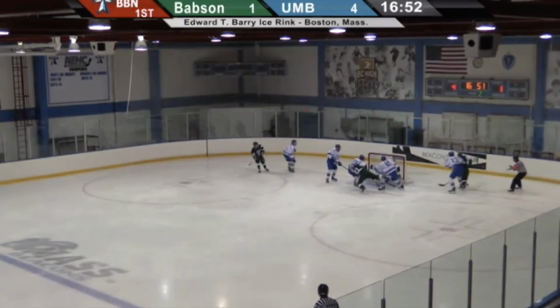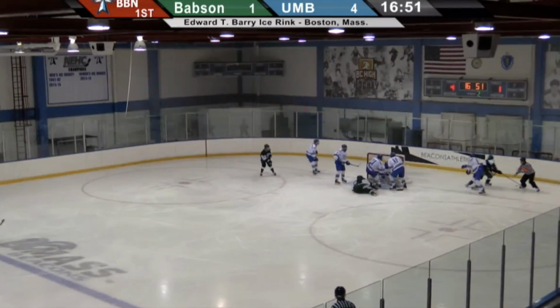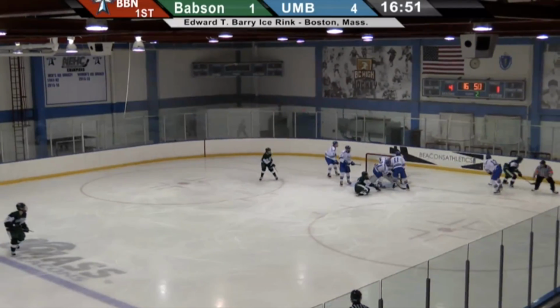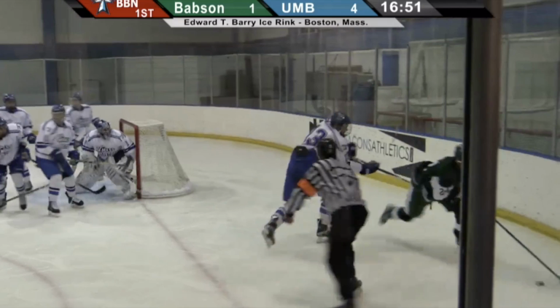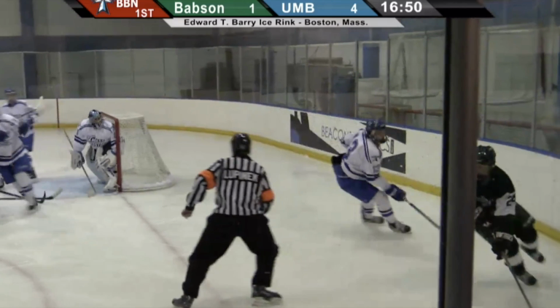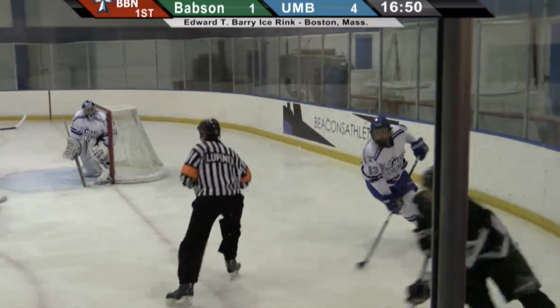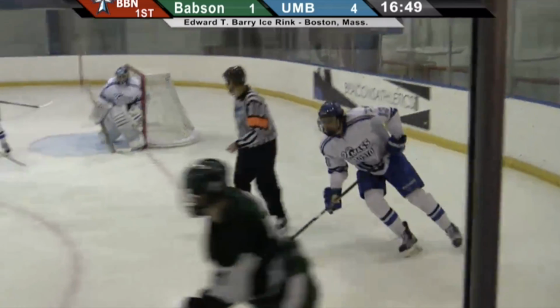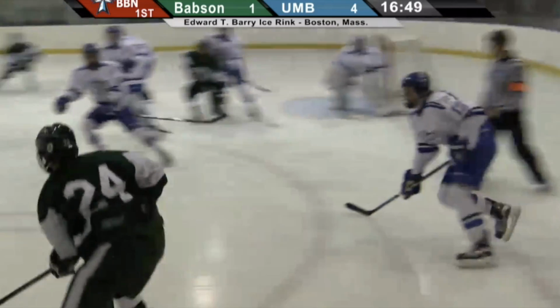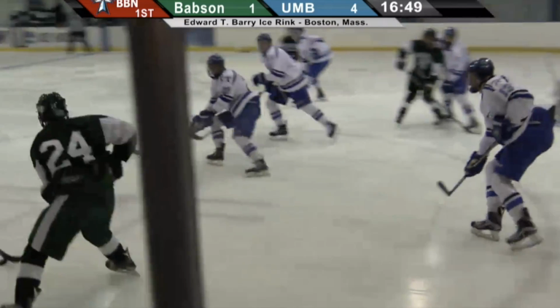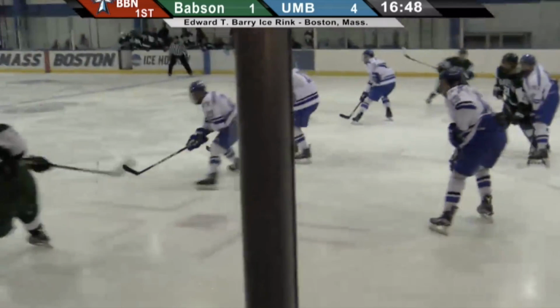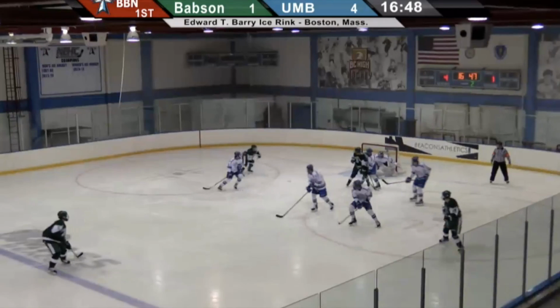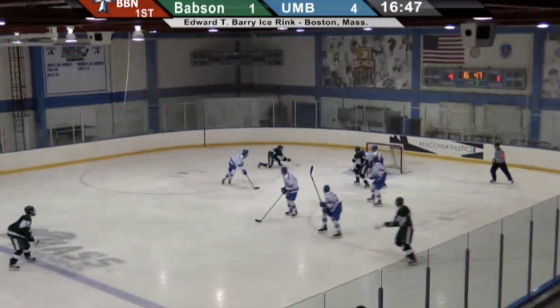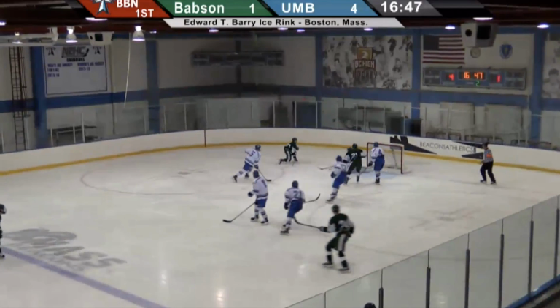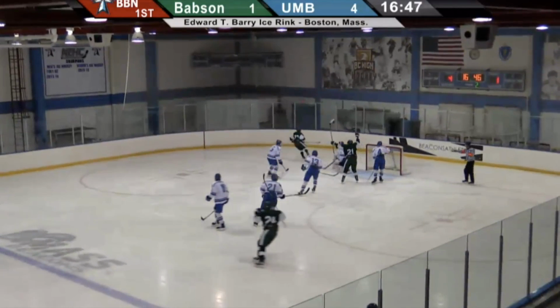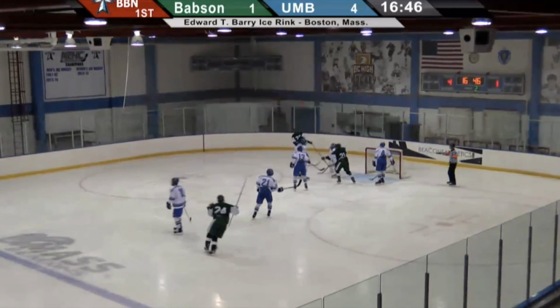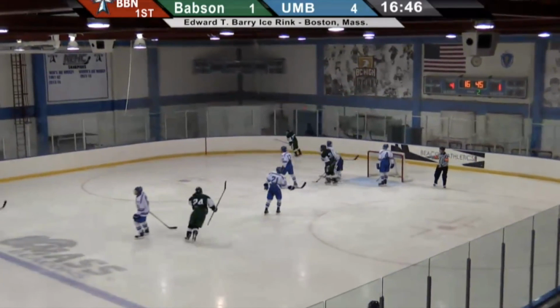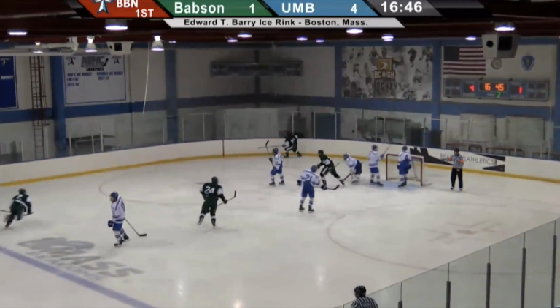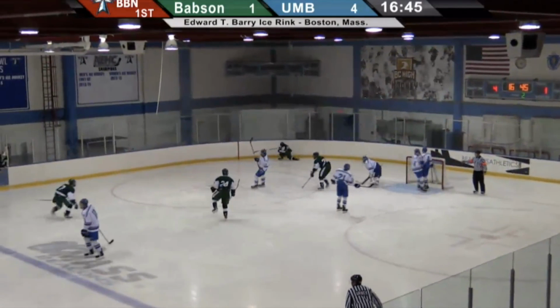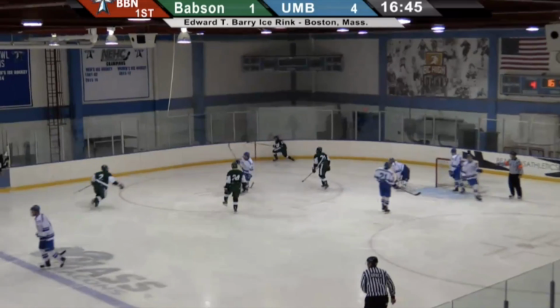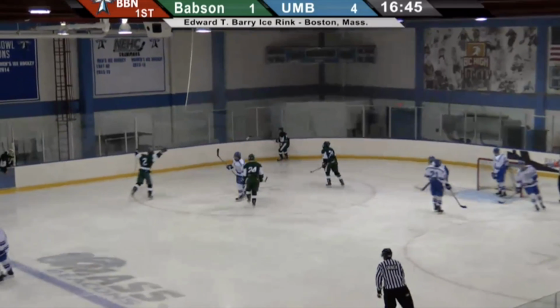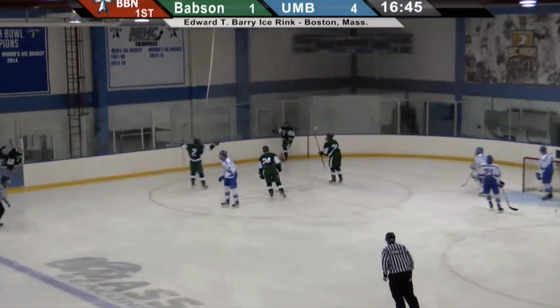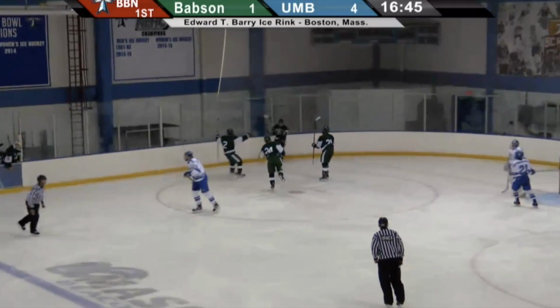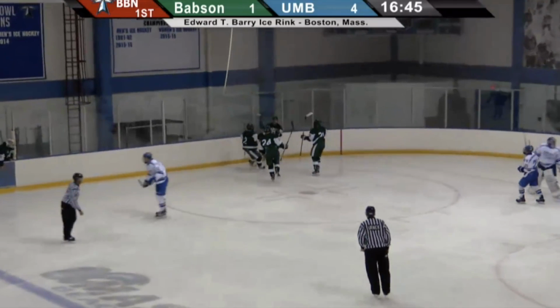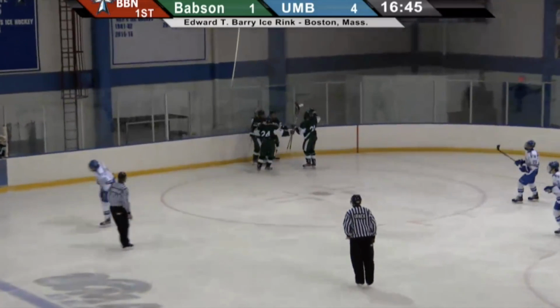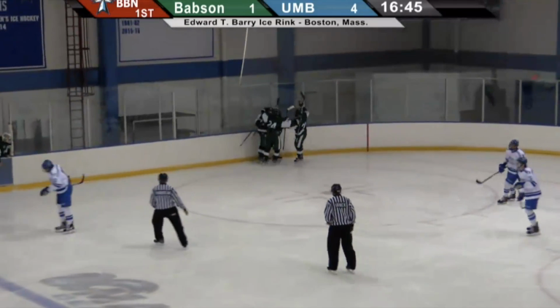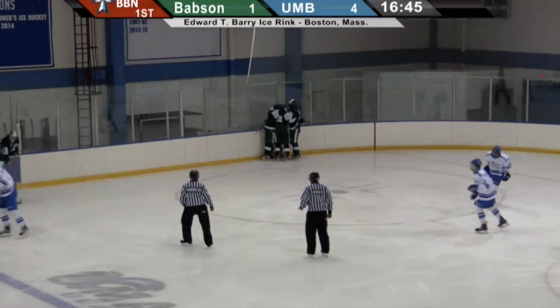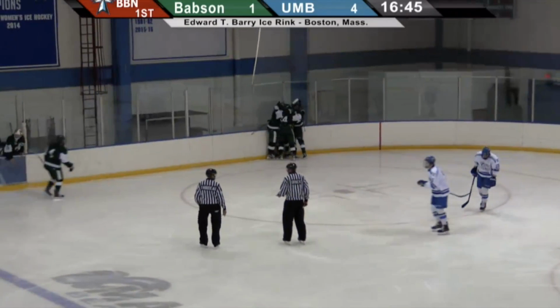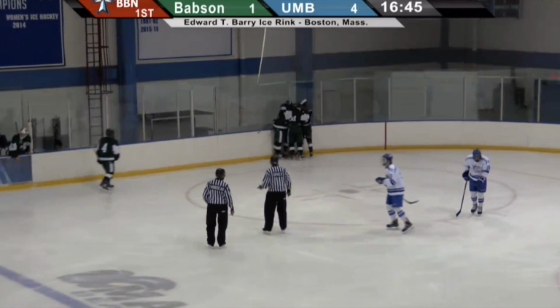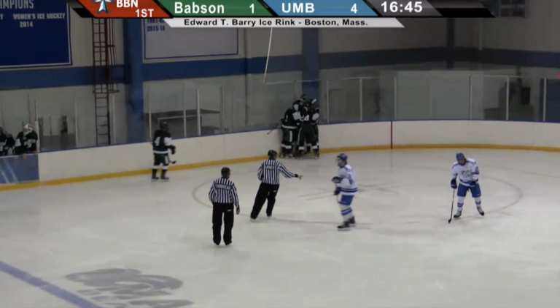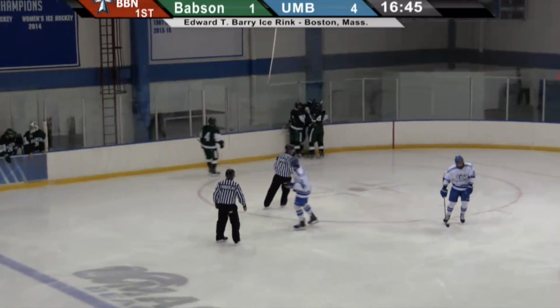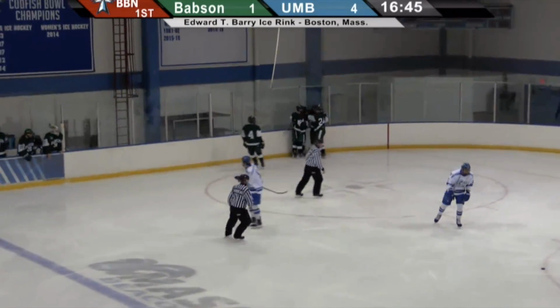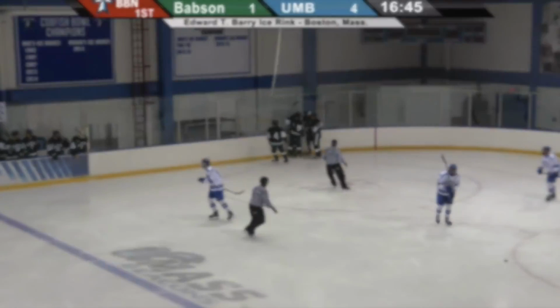Save McBurney, rebound is loose. And it's to the near side. Babson with possession. Far side in front, they score! With only four players in the offensive zone, the Babson College Beavers strike back.